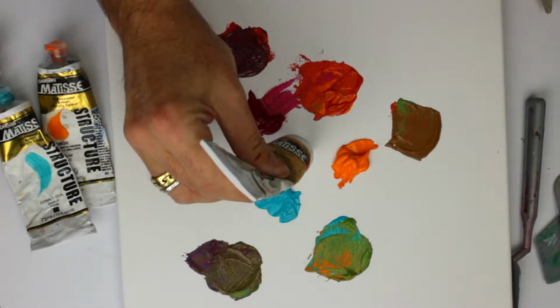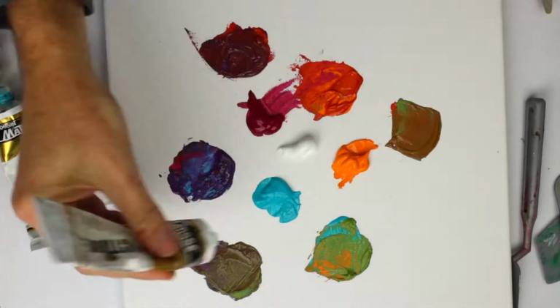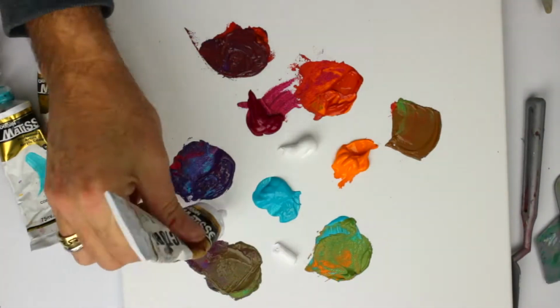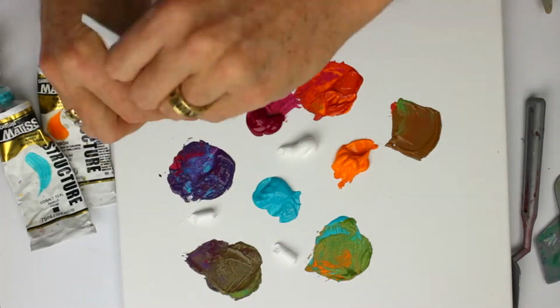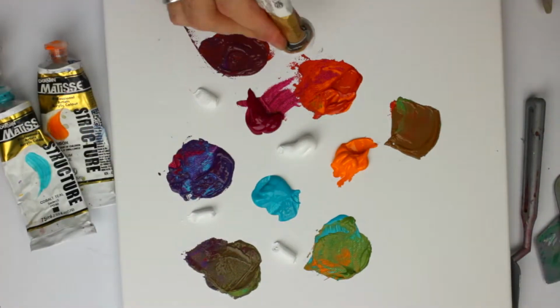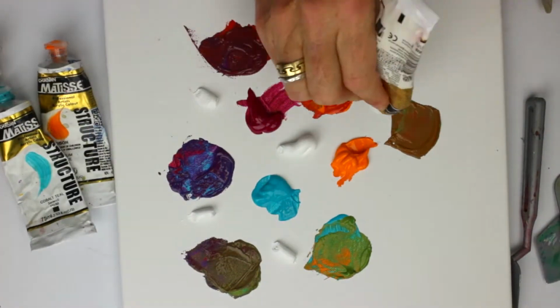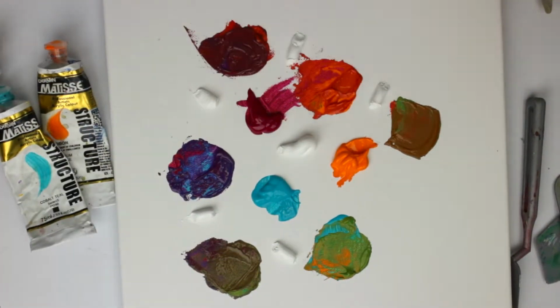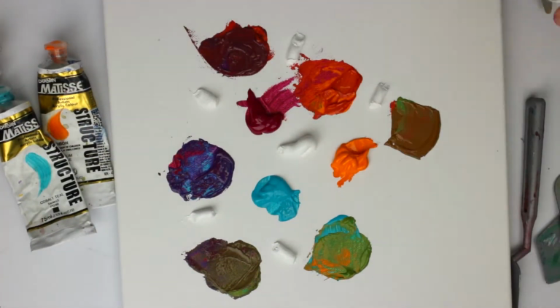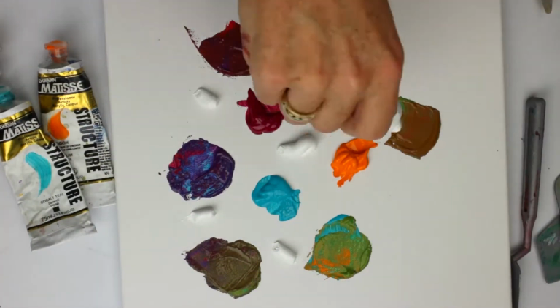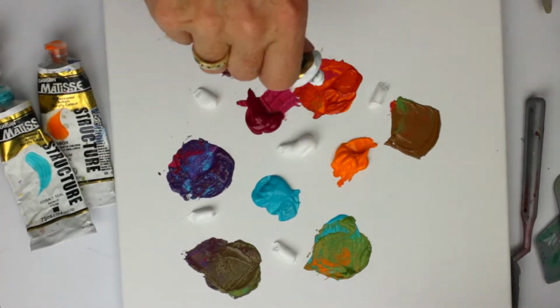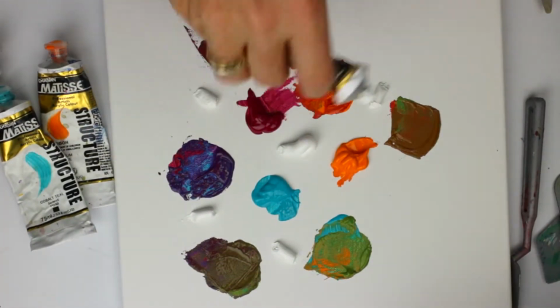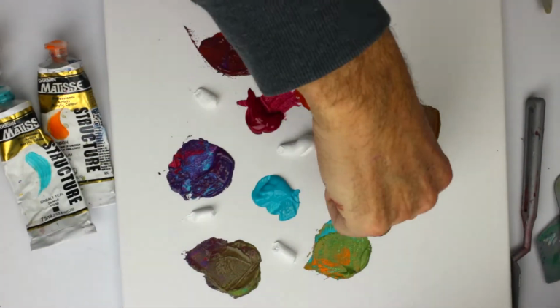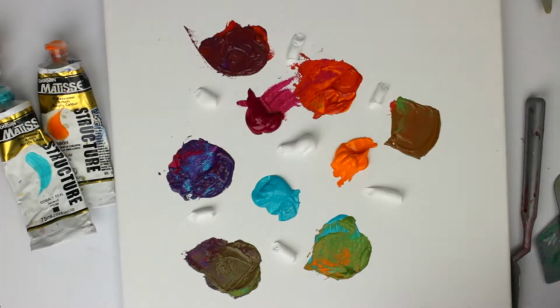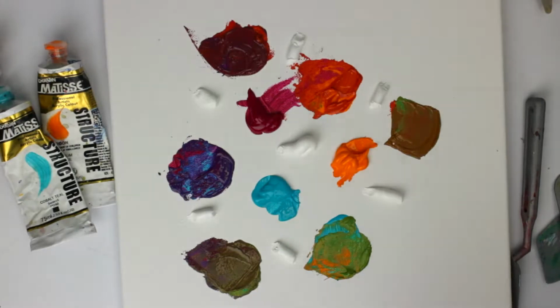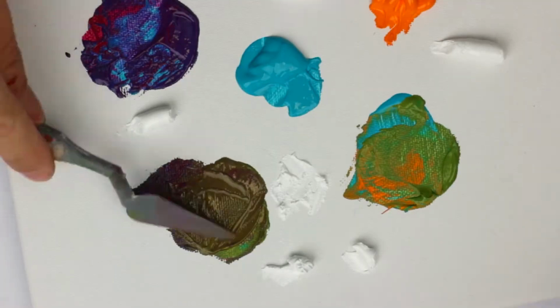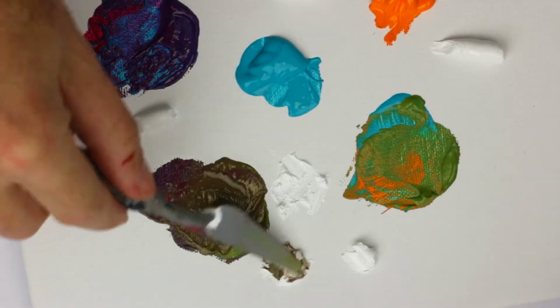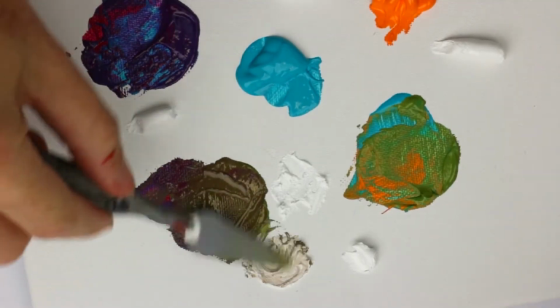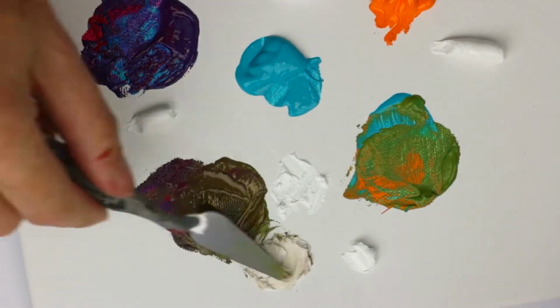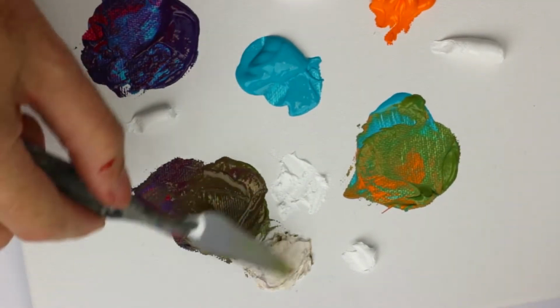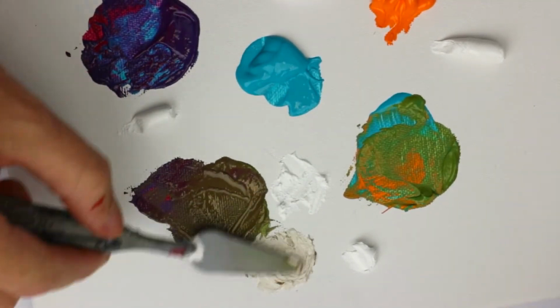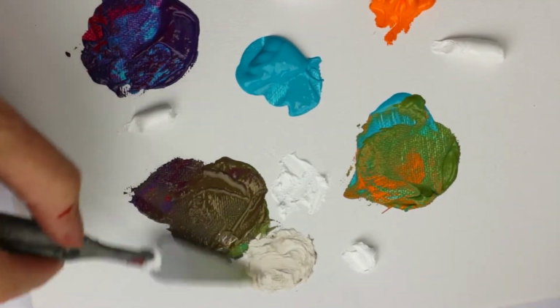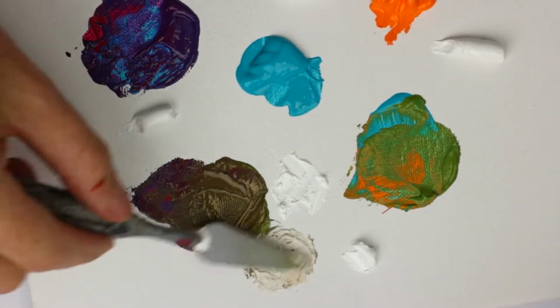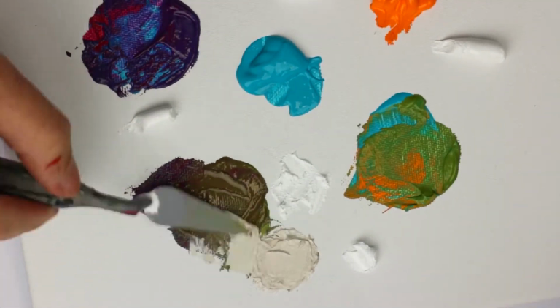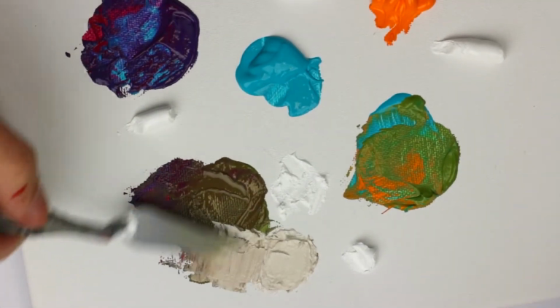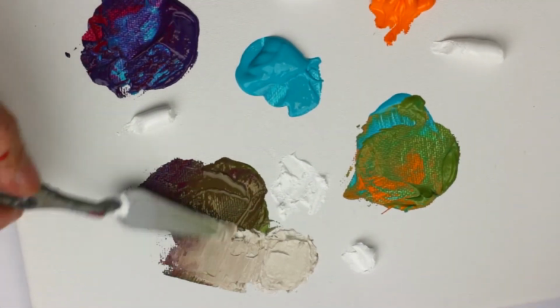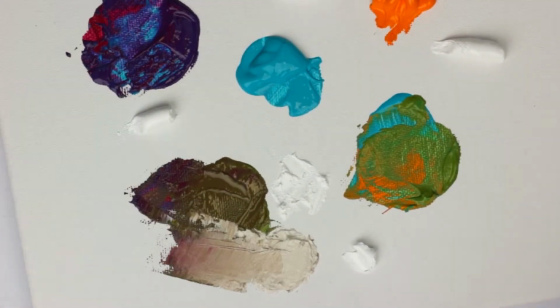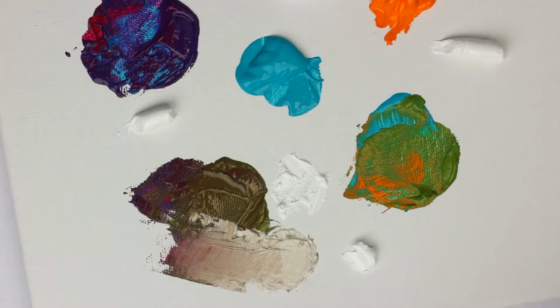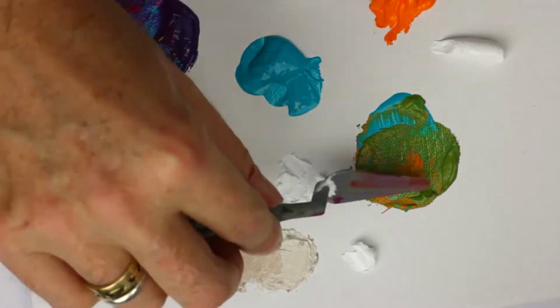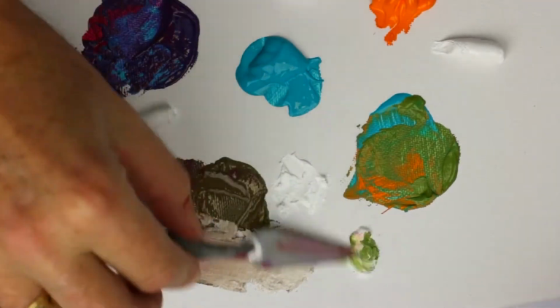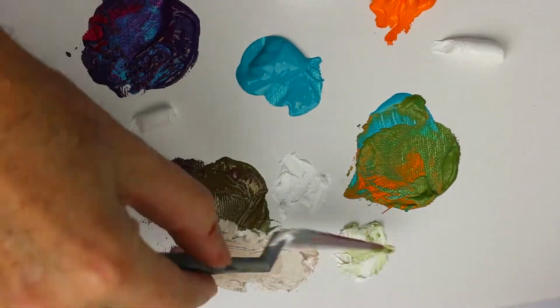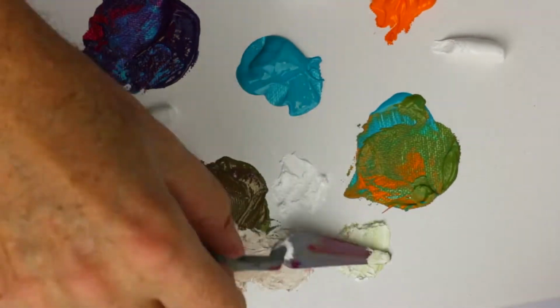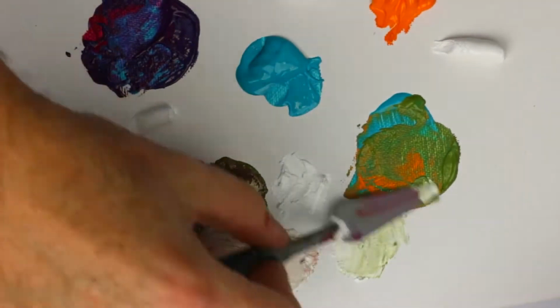Then what we want to do is add some white to those mixes, and you'll see how varied we can get colour from just three original colours.